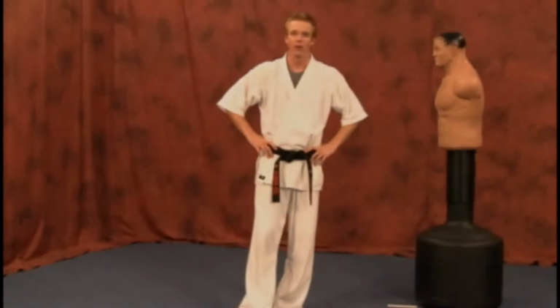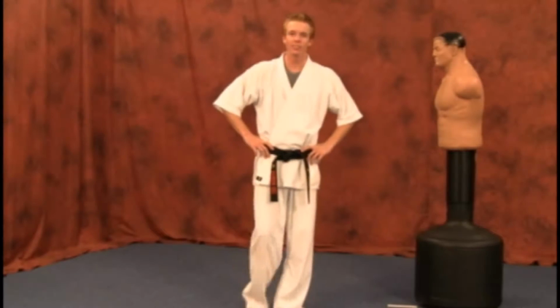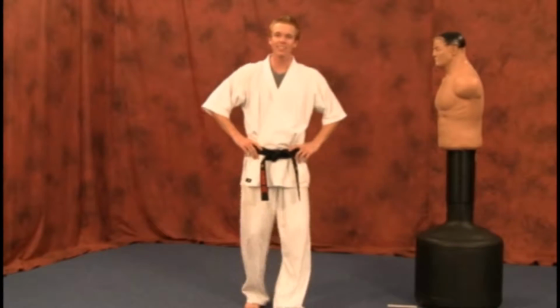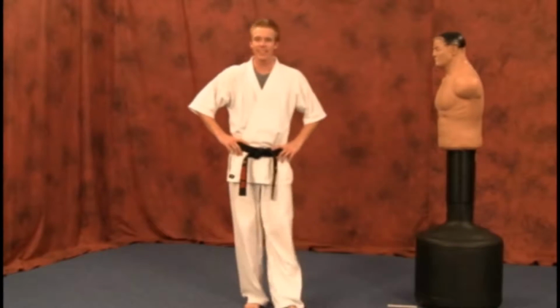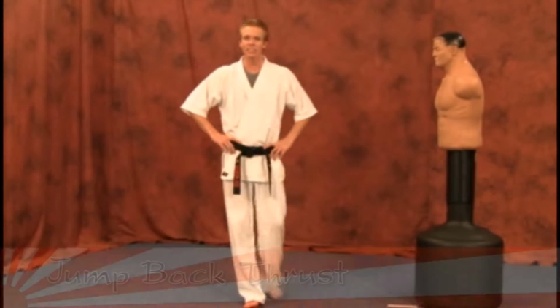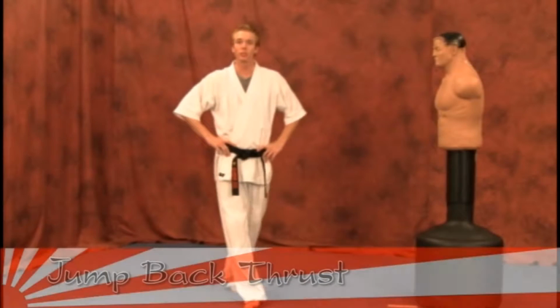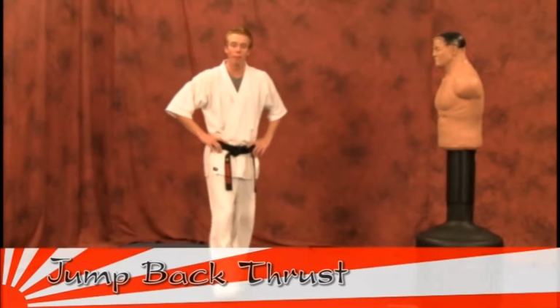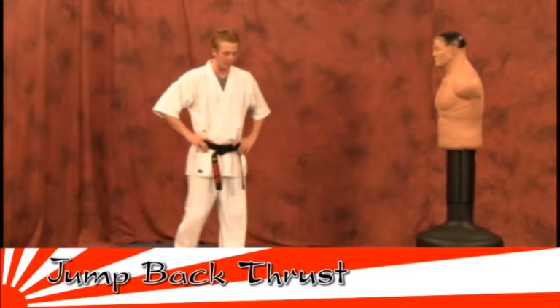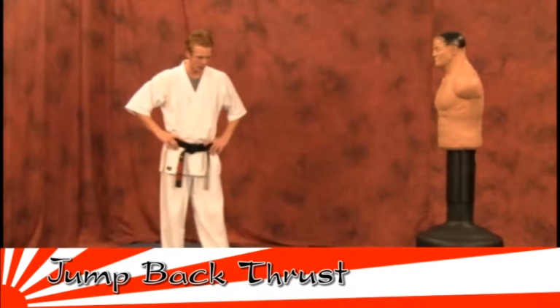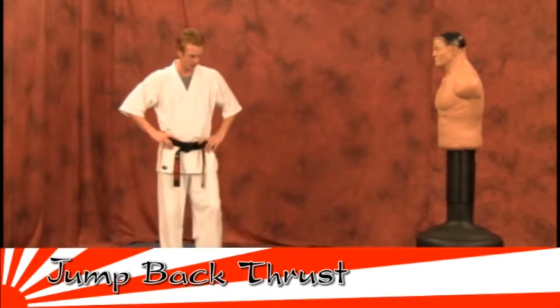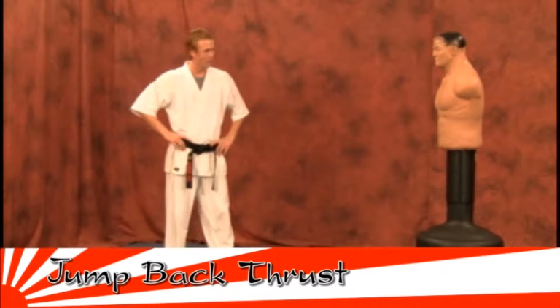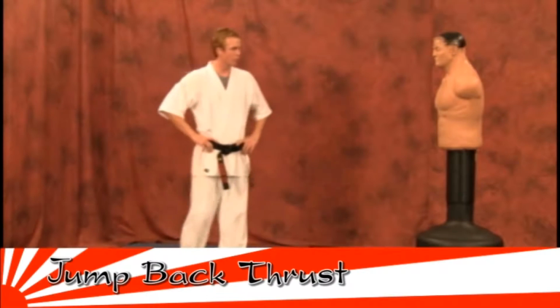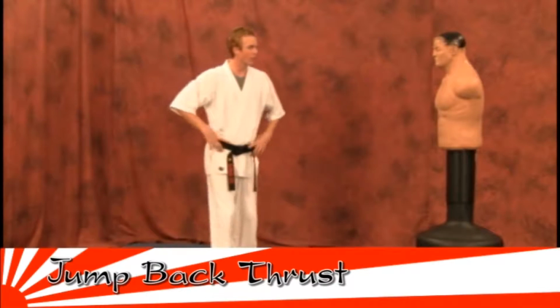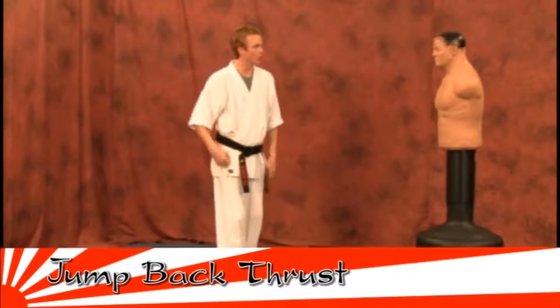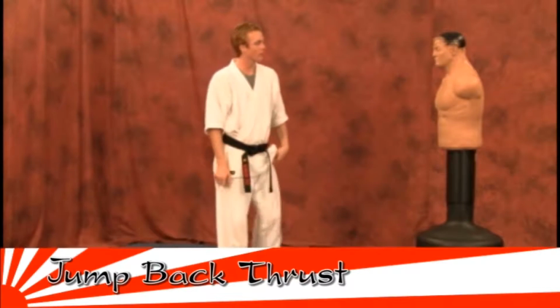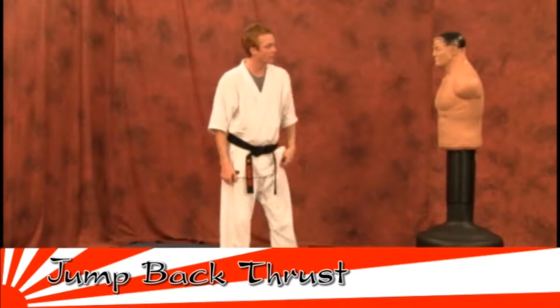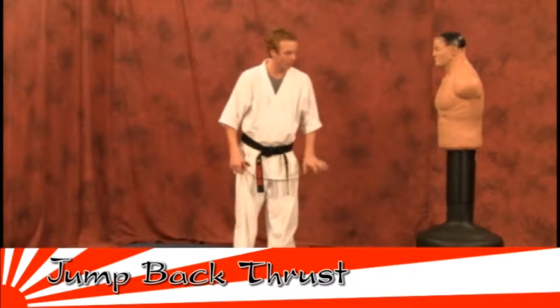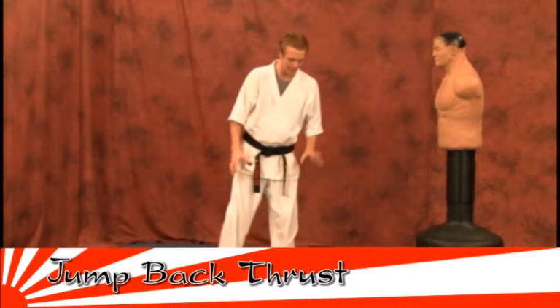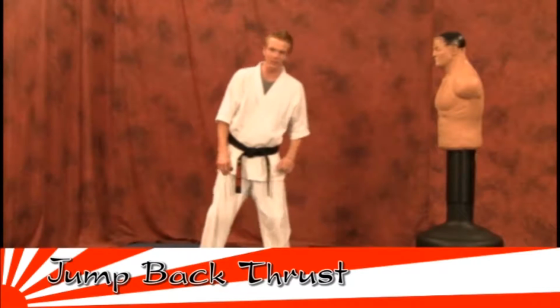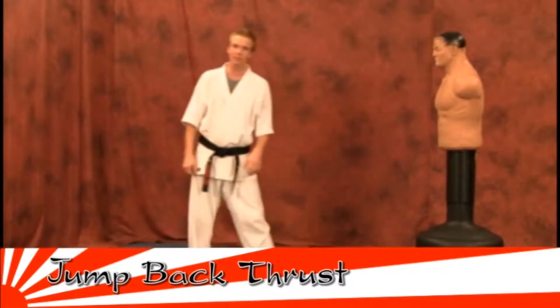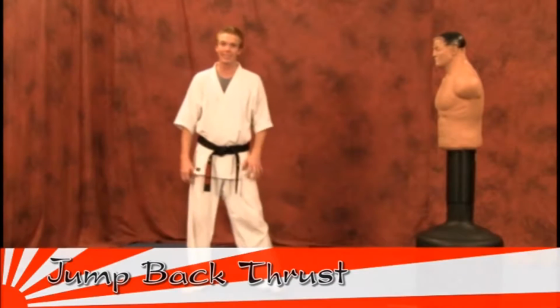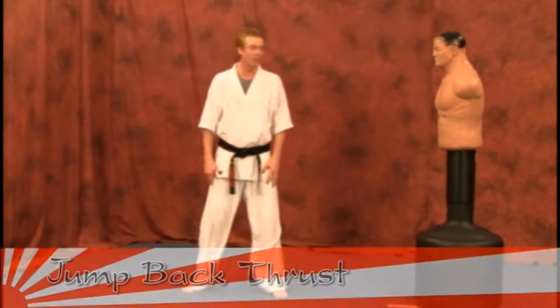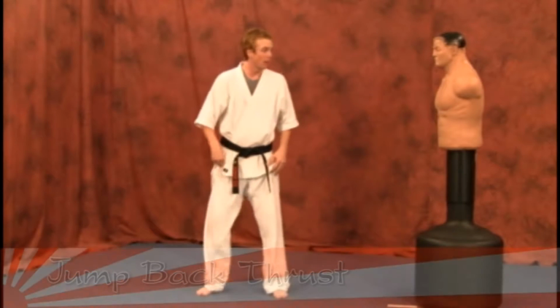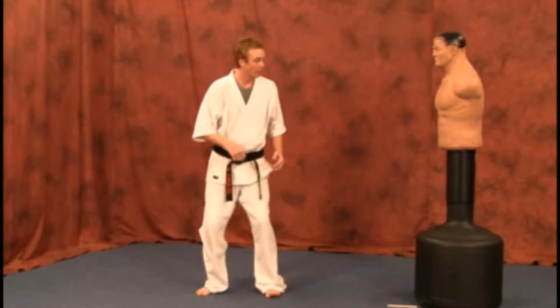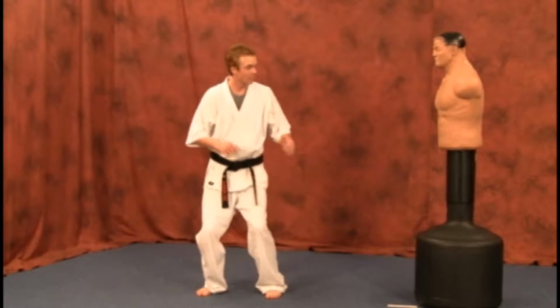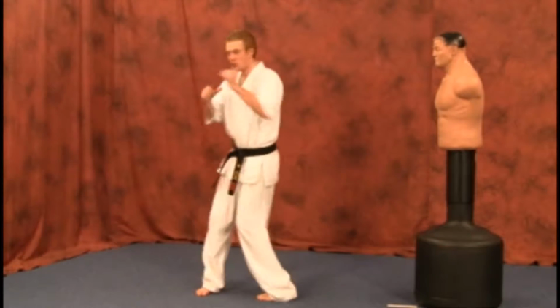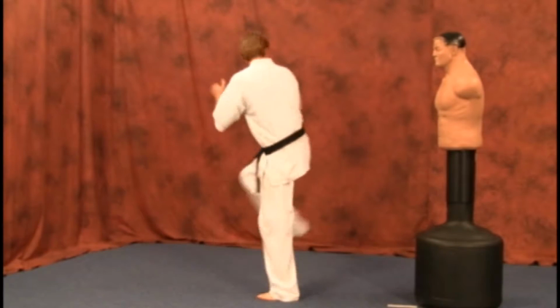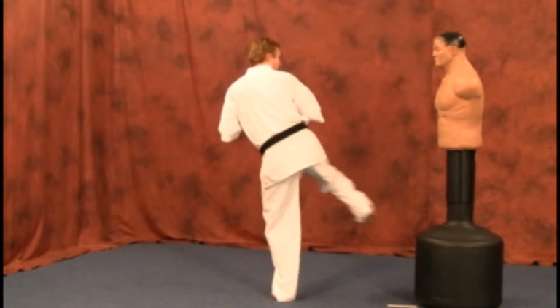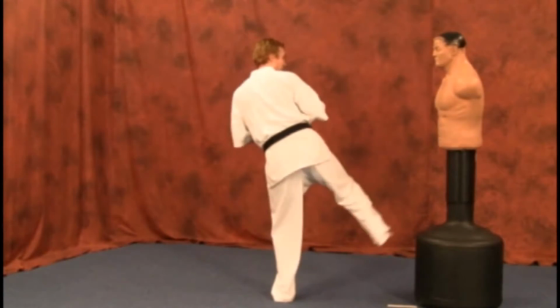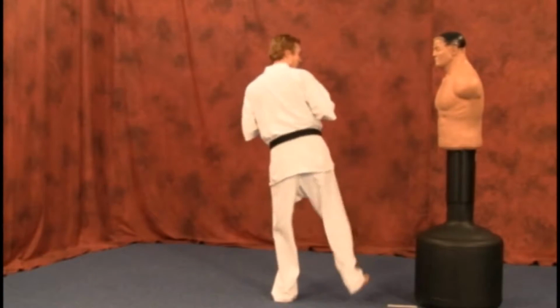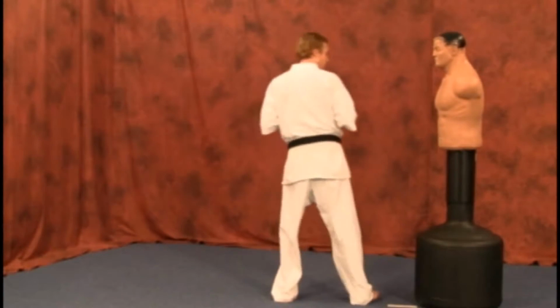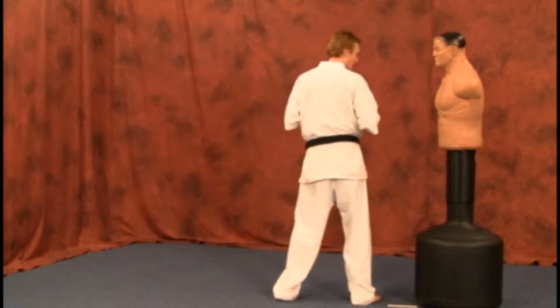Our second to last technique is going to be a jump back thrust. On this one, you're going to pick your knees up and legs up at the same time. Pick your legs up, turn and kick in from there.